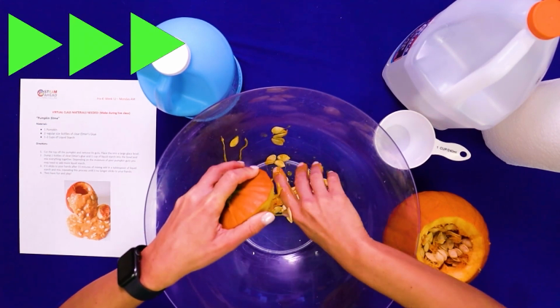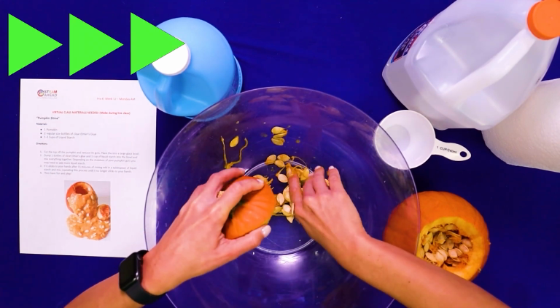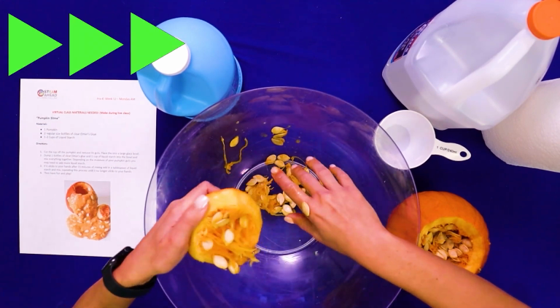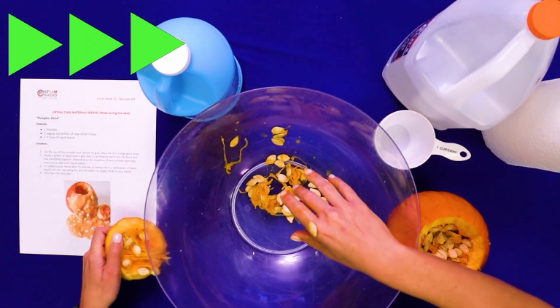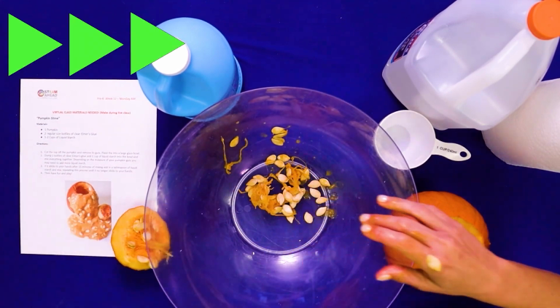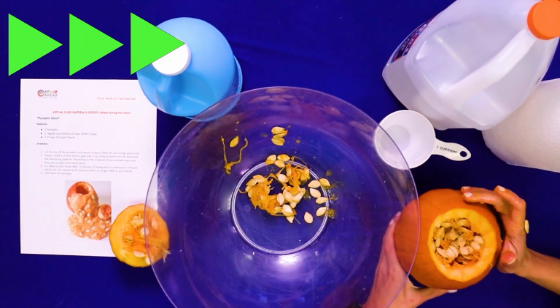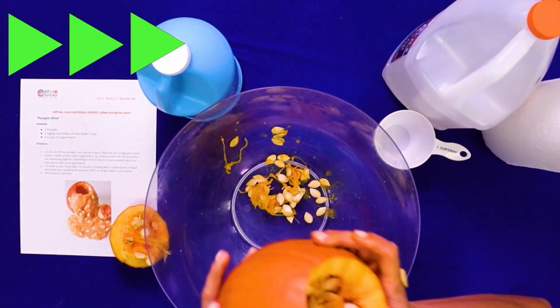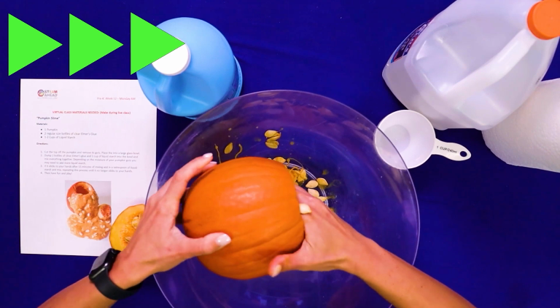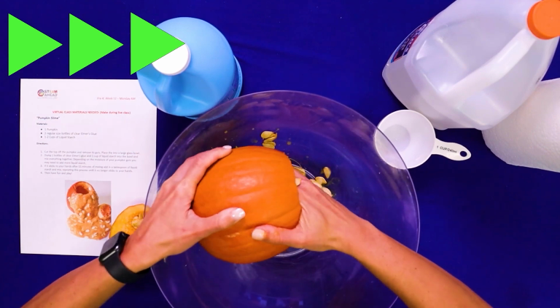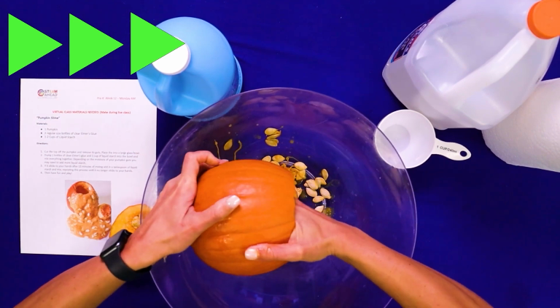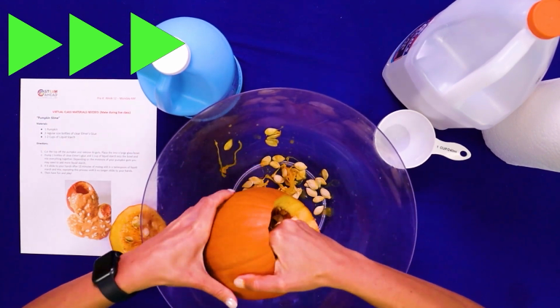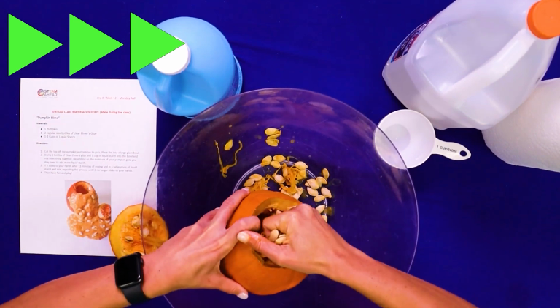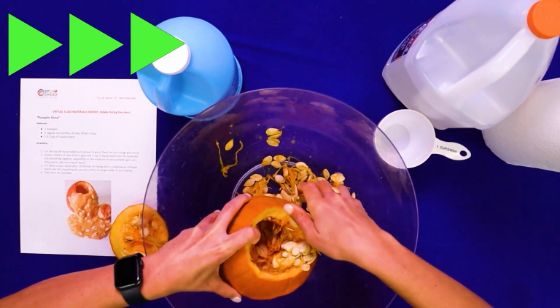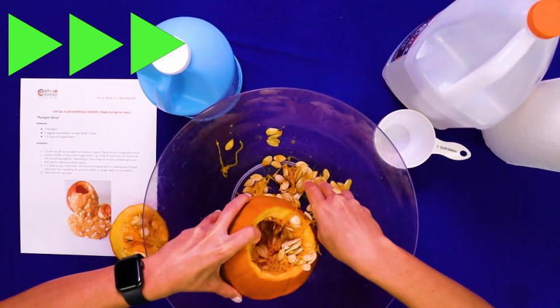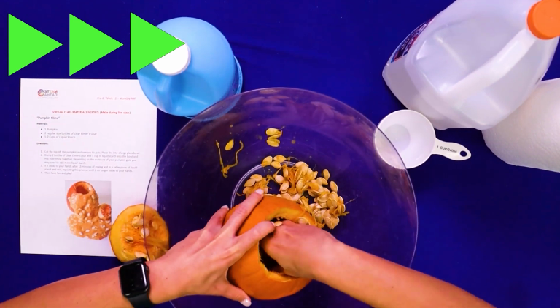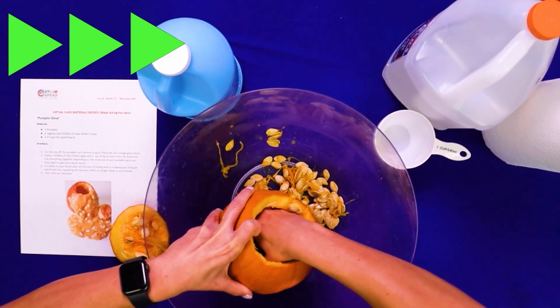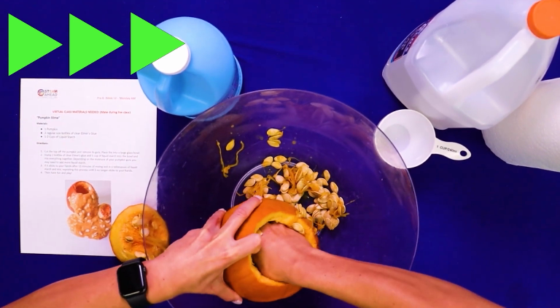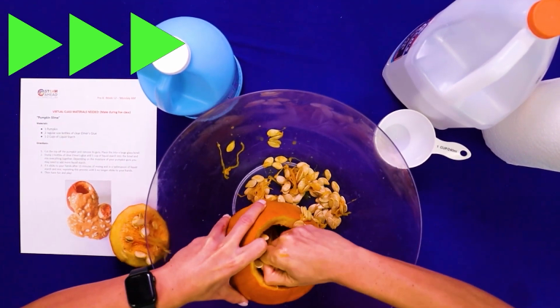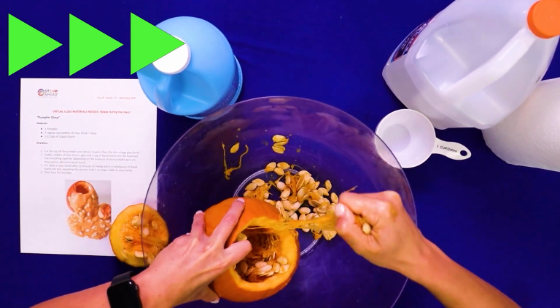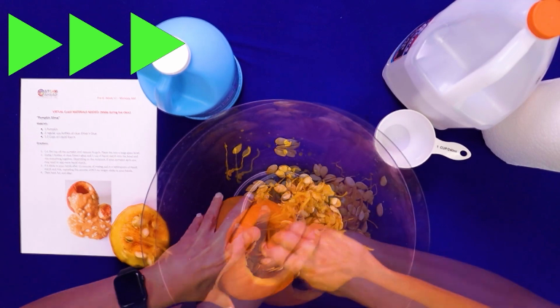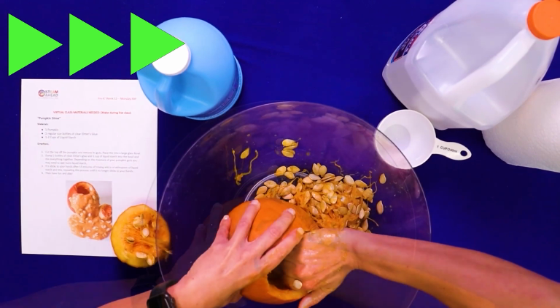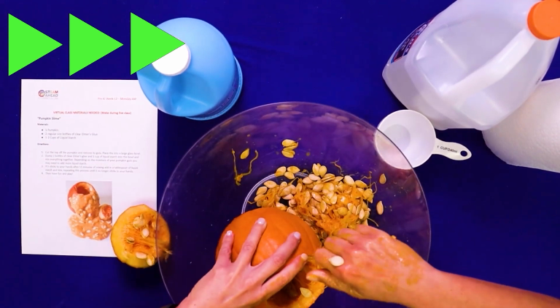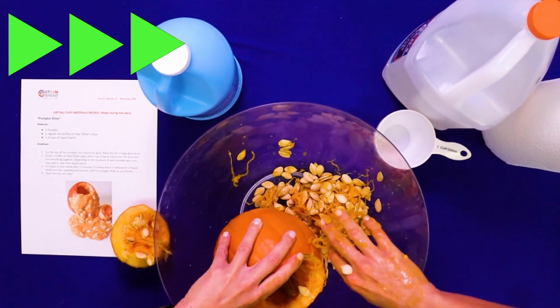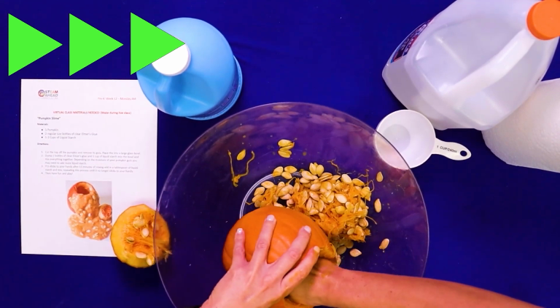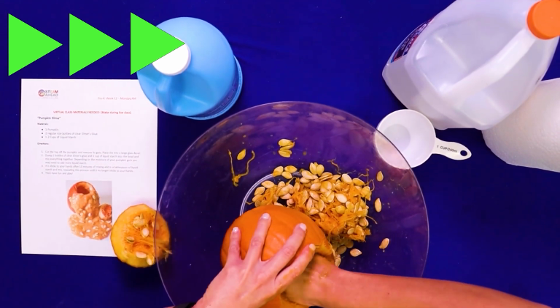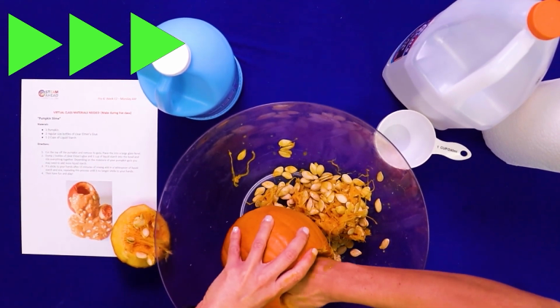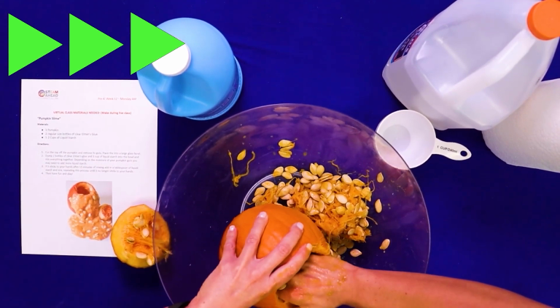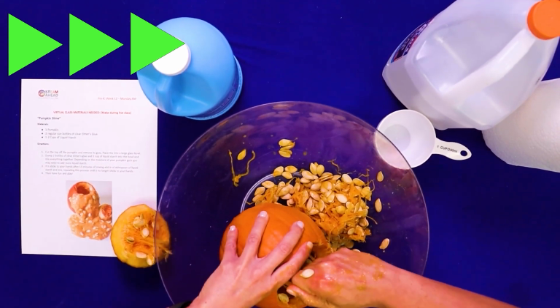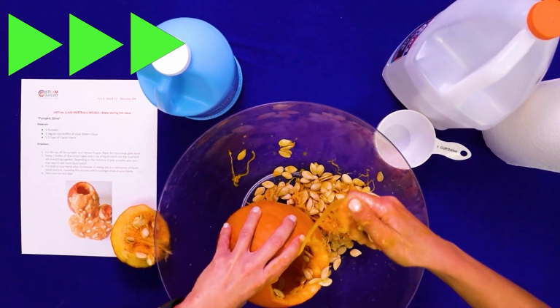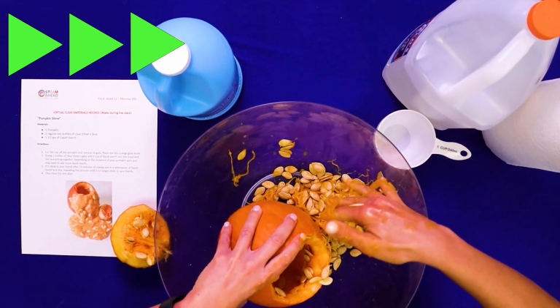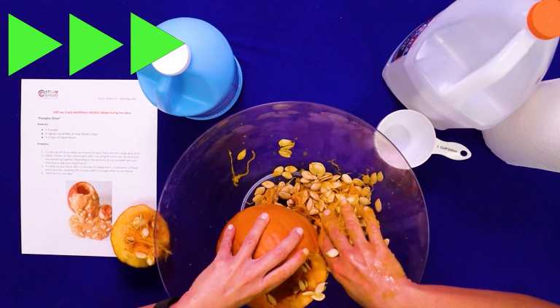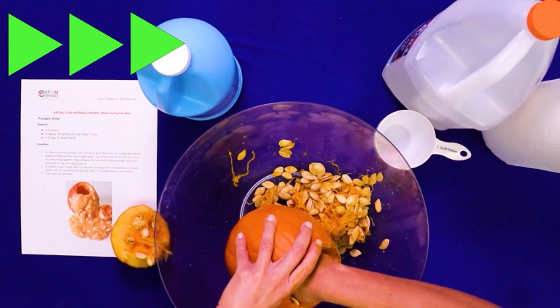We're going to take it all out. And if we make a mess, that's okay — we'll clean it up later. Get it all out, all those guts and all those seeds. Come on, let's get a few more out. Oh, this is so much fun.